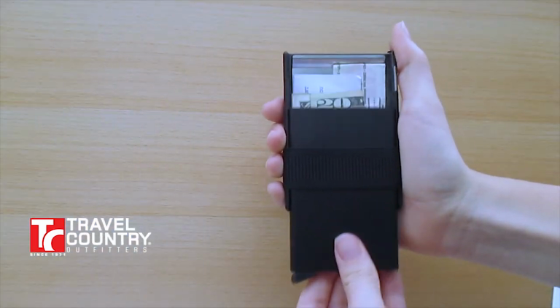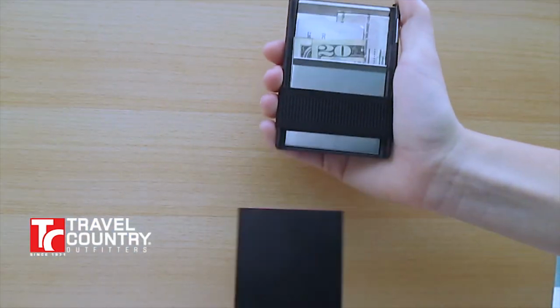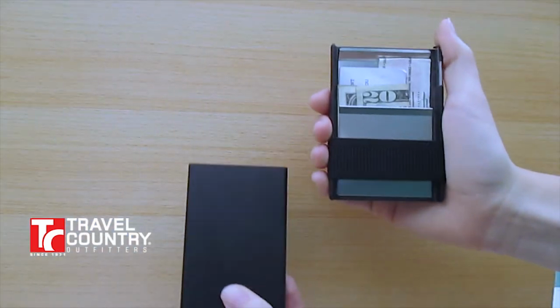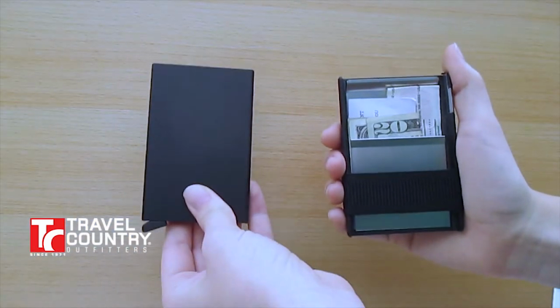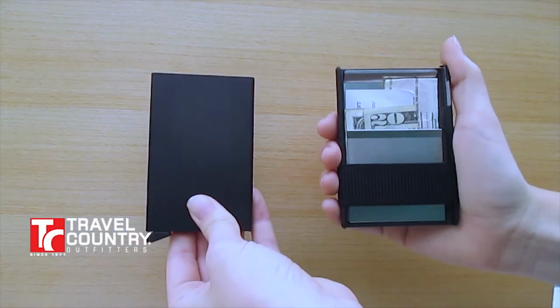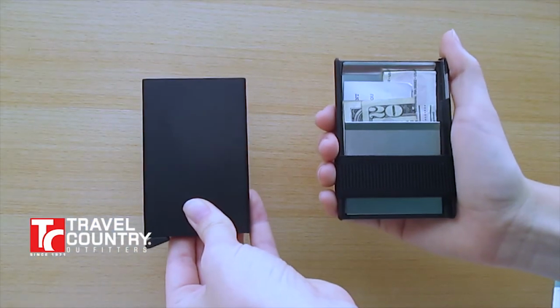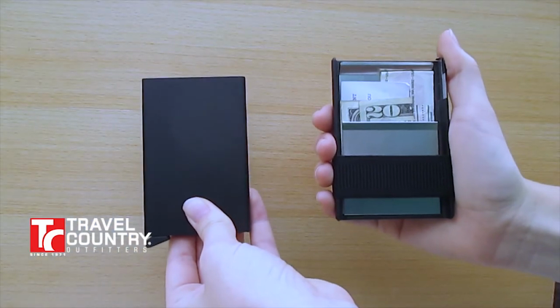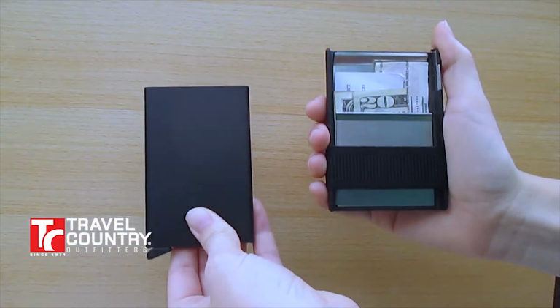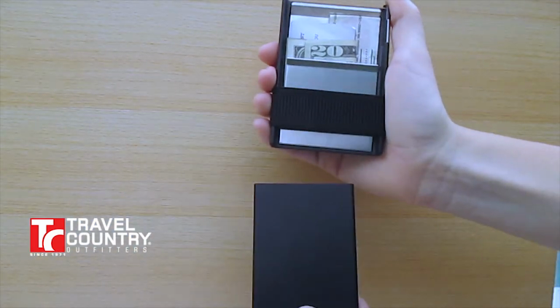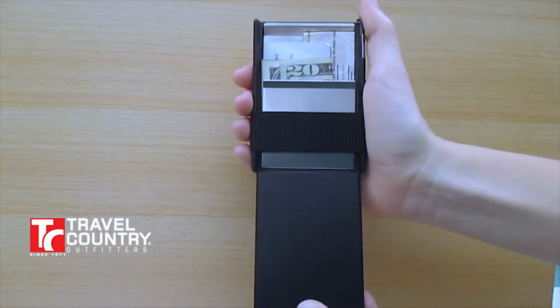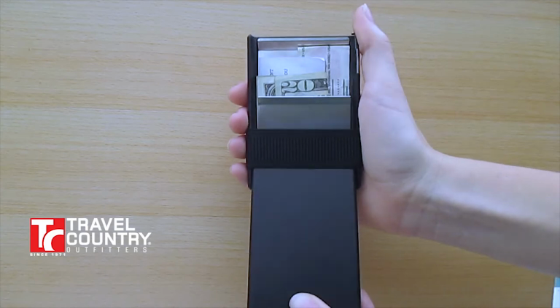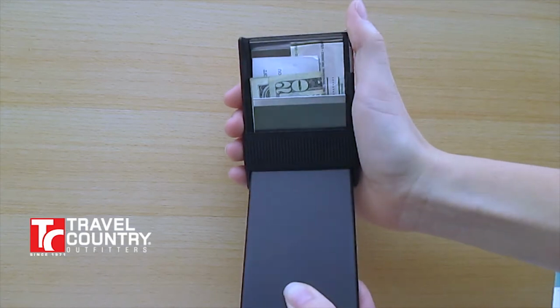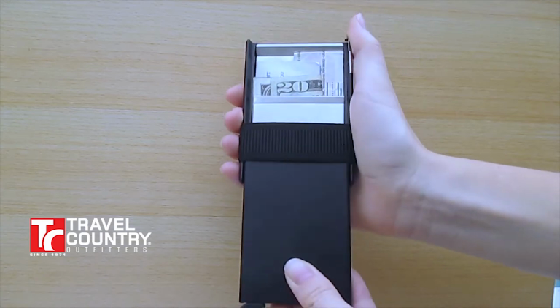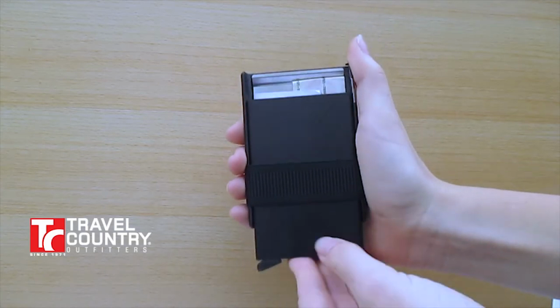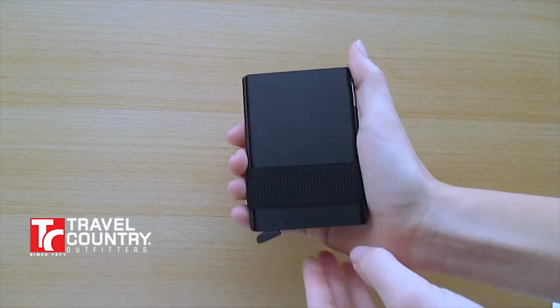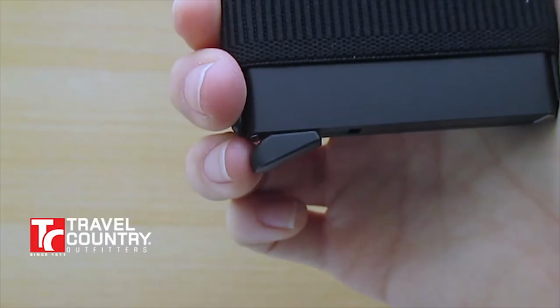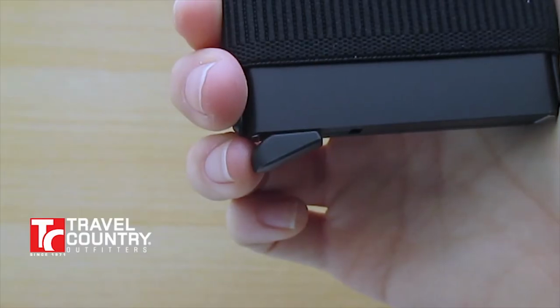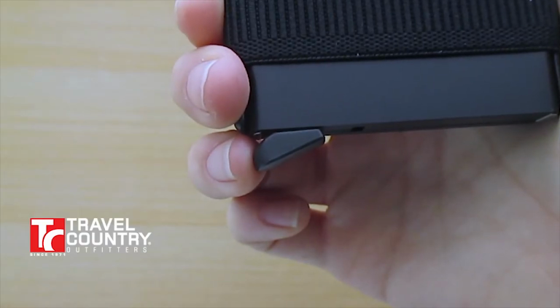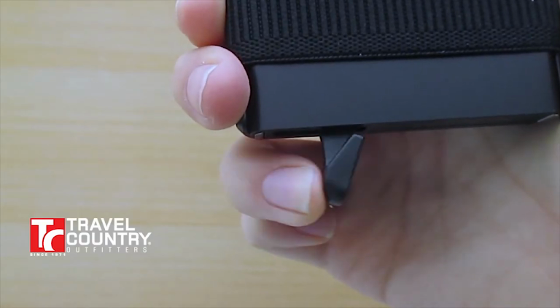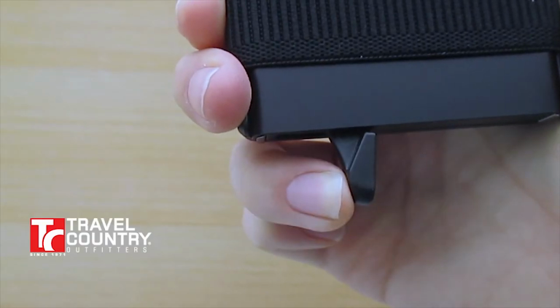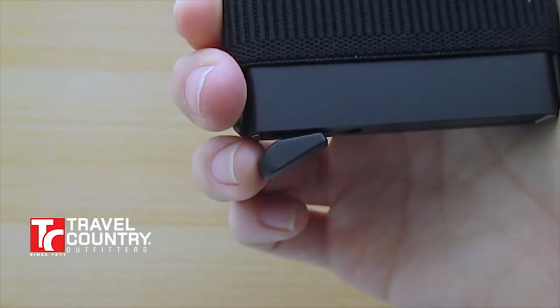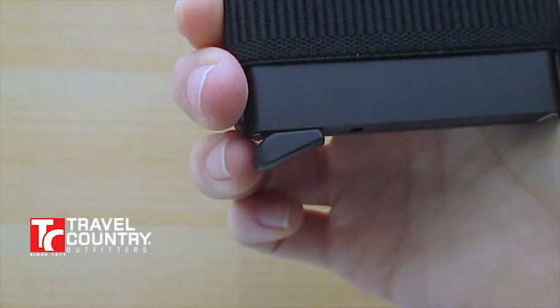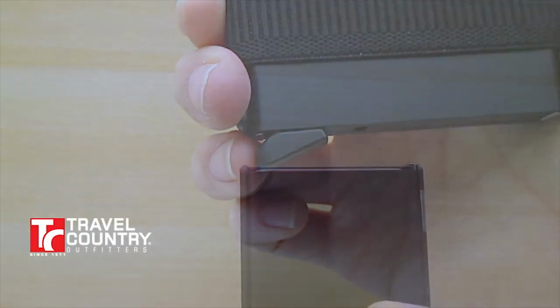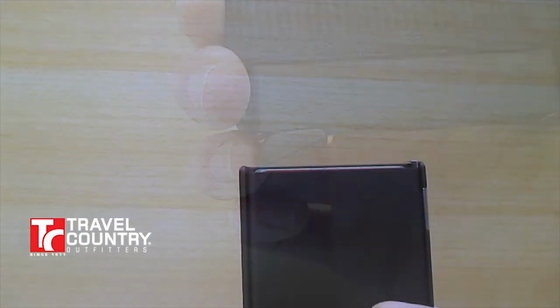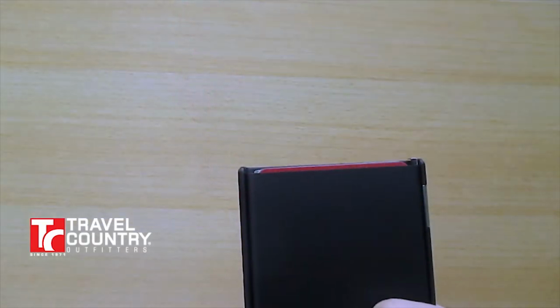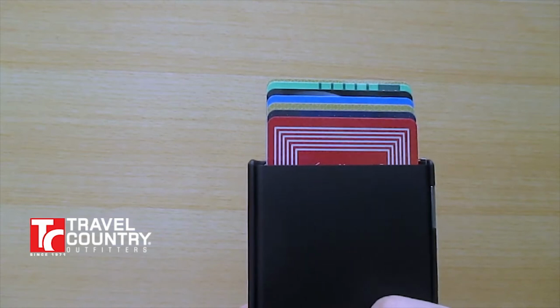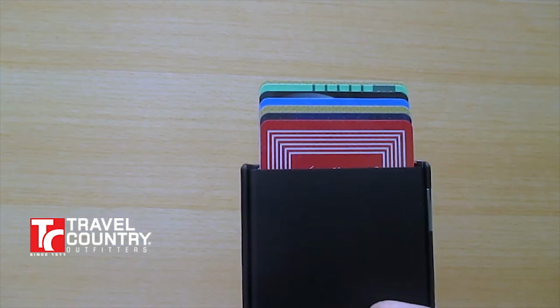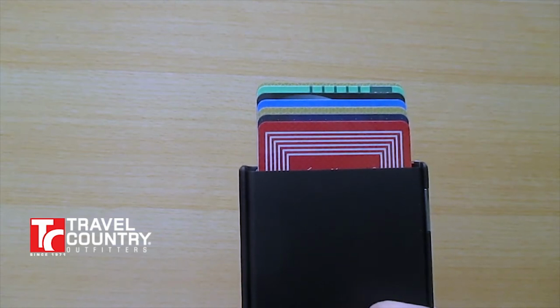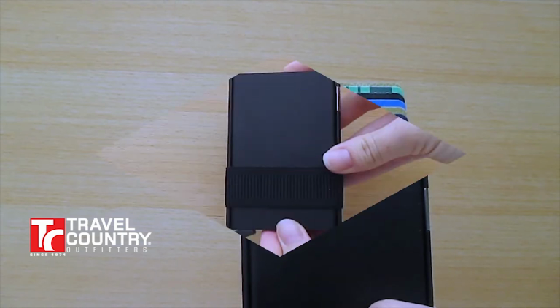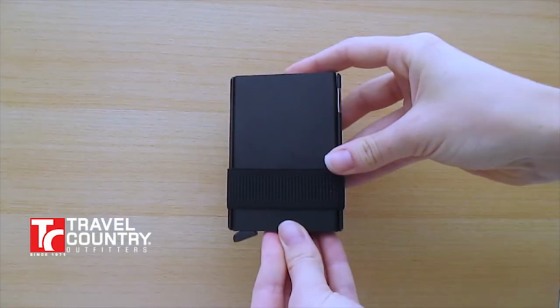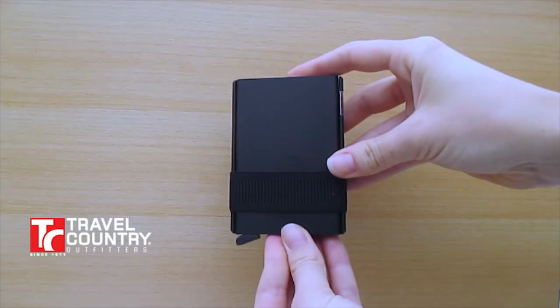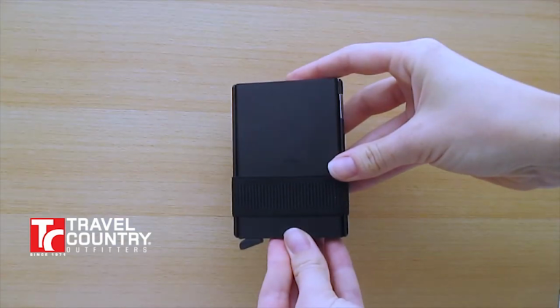The card protector detaches for your unique needs and prevents against RFID and NFC communication. The lever on the bottom is a quick release option for the 4-6 cards that can be held inside it.